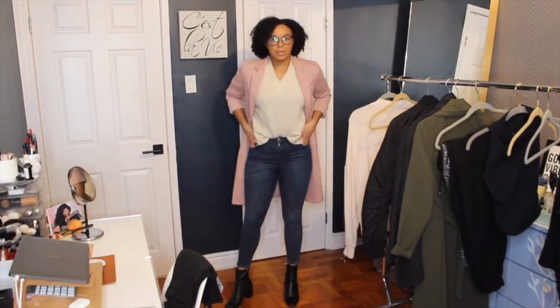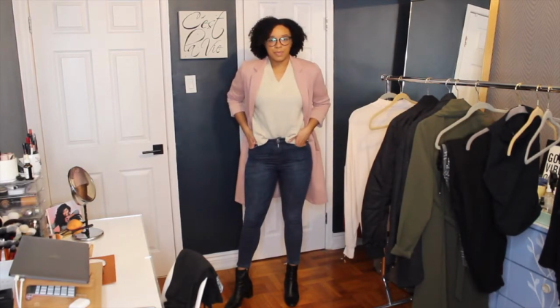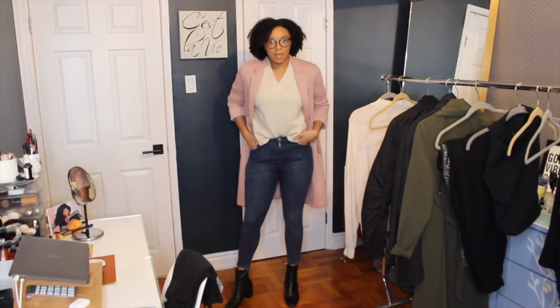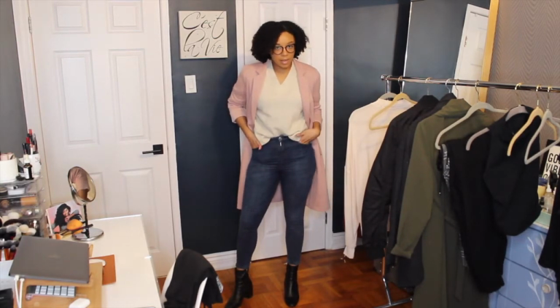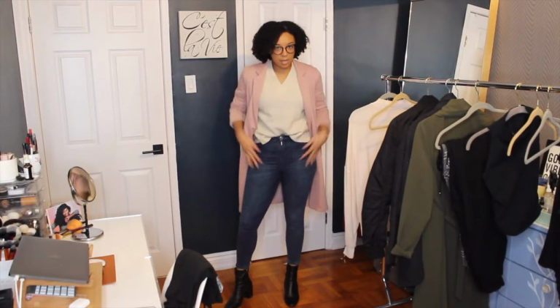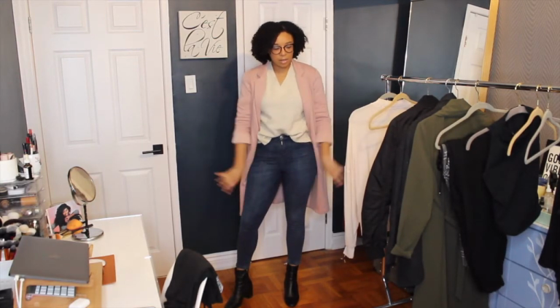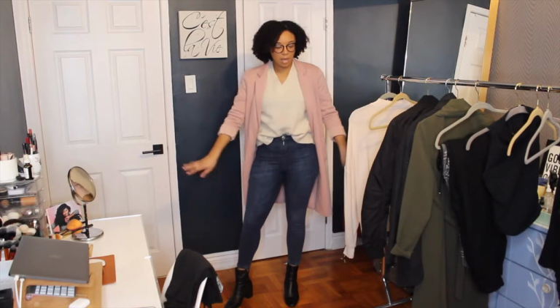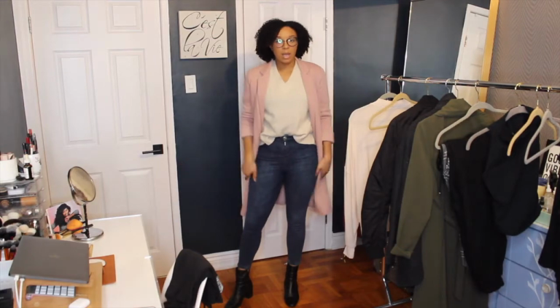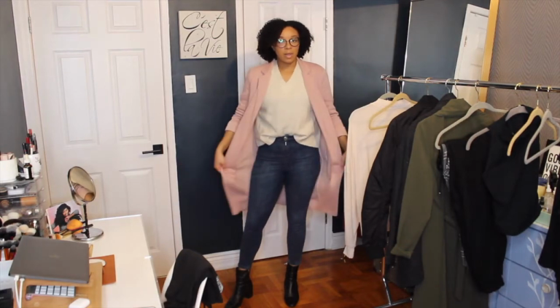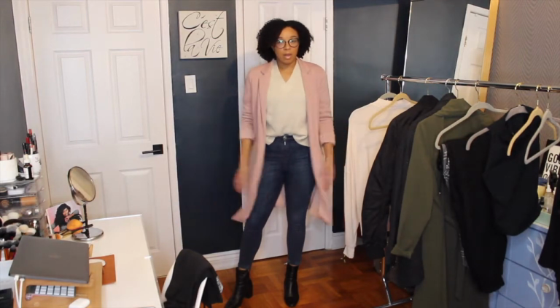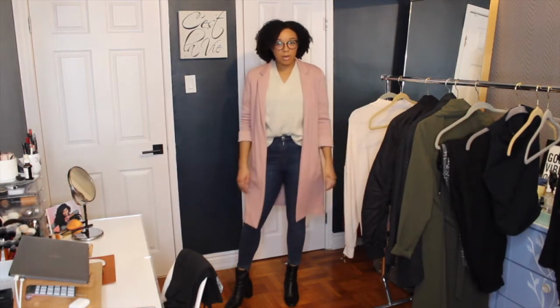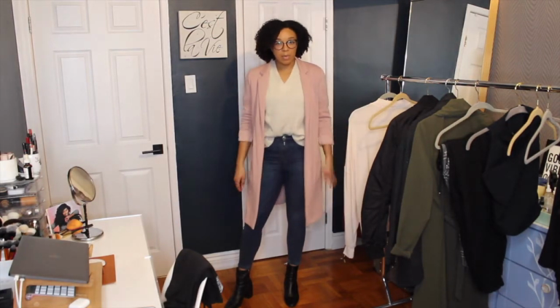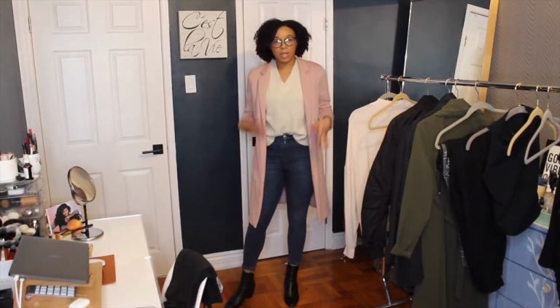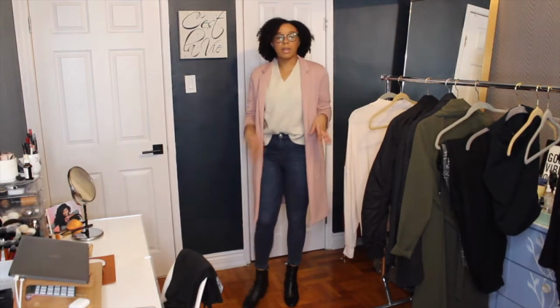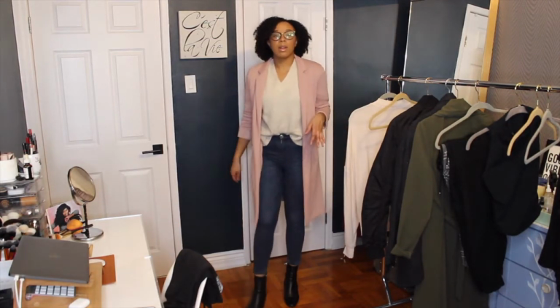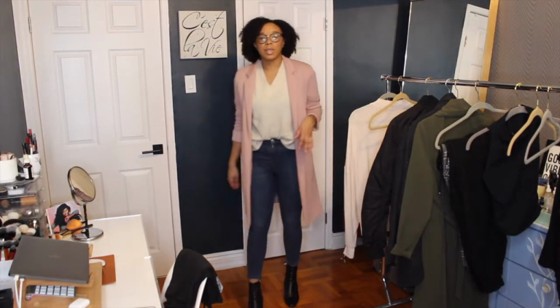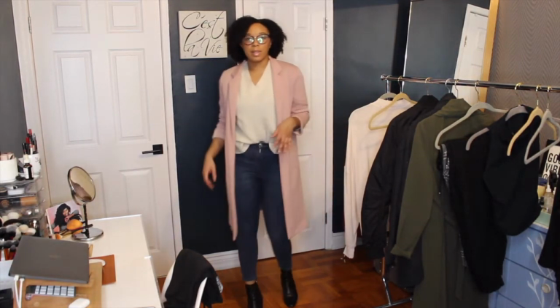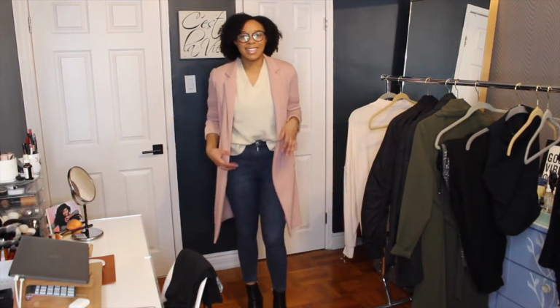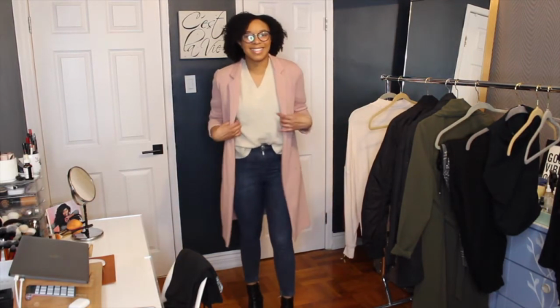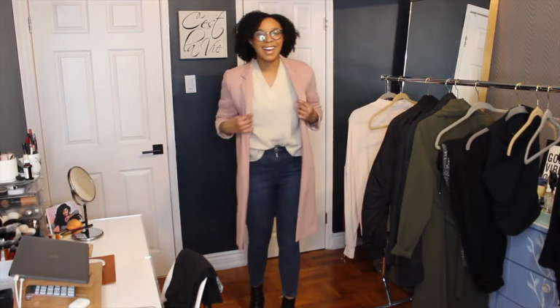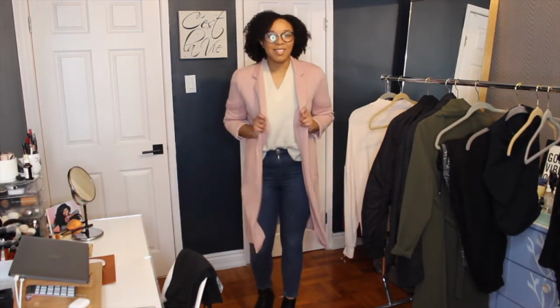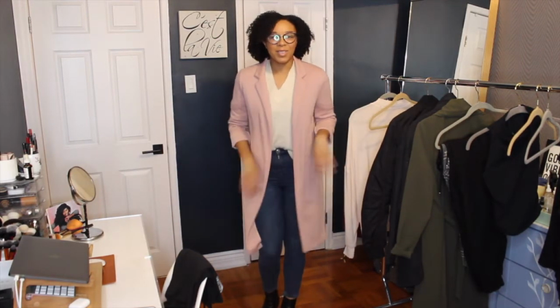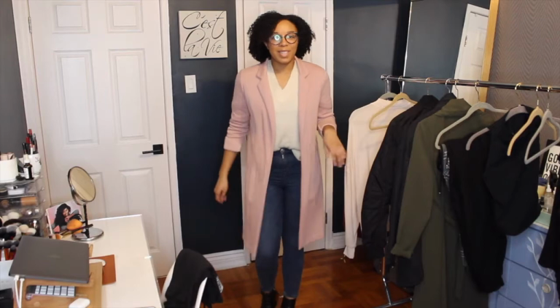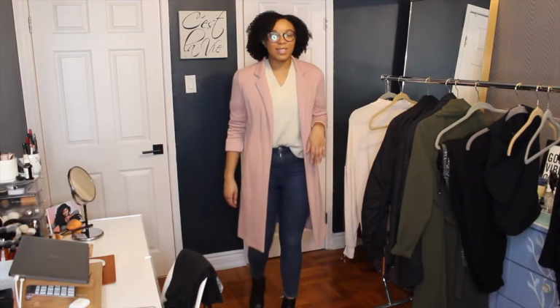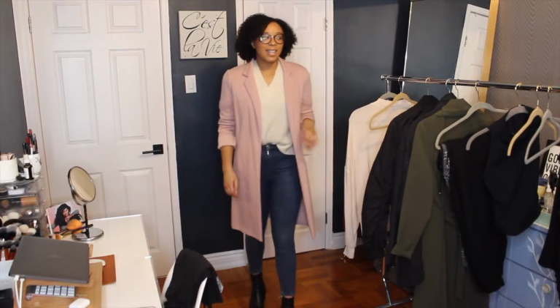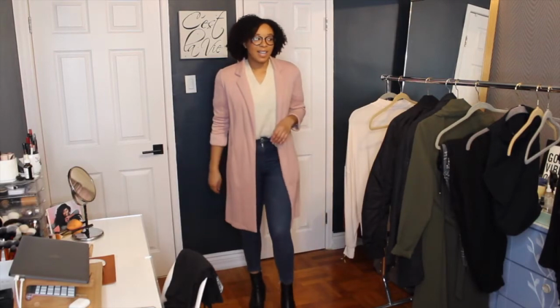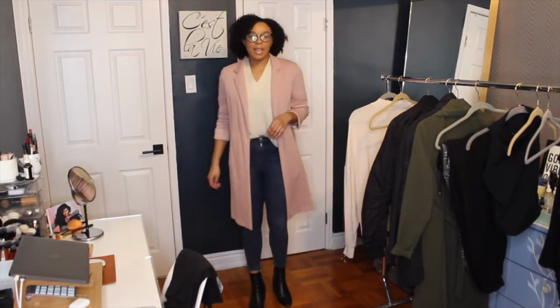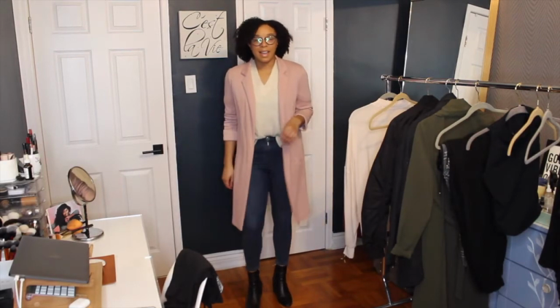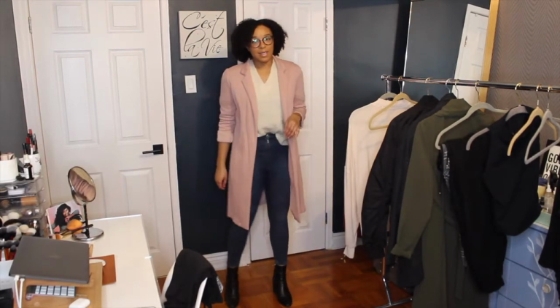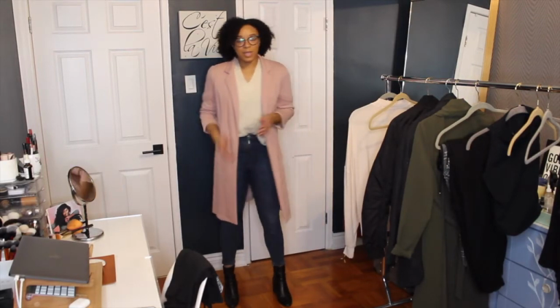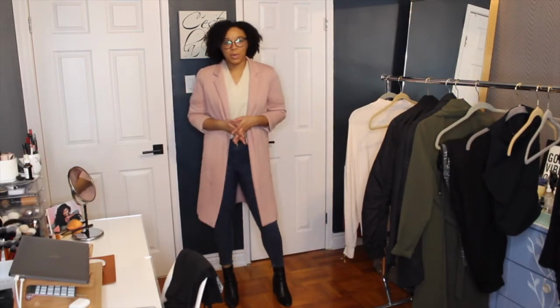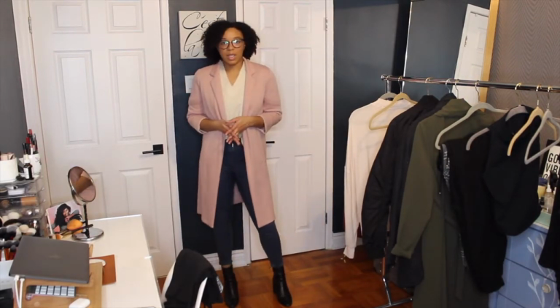Do we like the jeans? Do we think the overcoat is a keeper — do we think I'll actually wear this? I'm not sure, but I do like it. I think this is actually a really cool look.